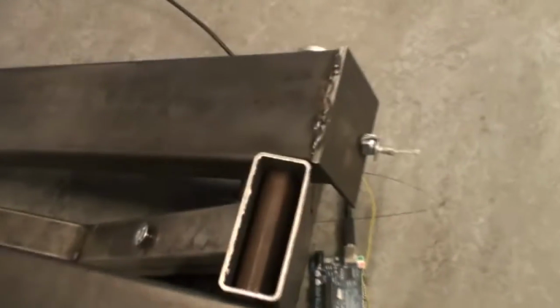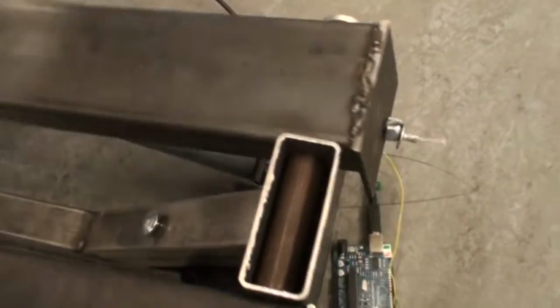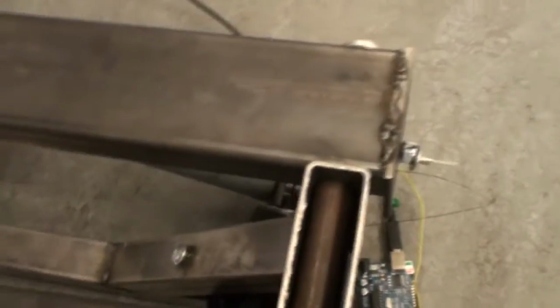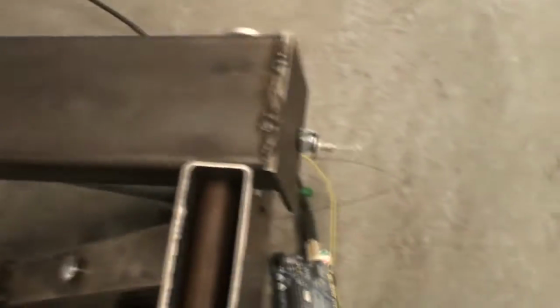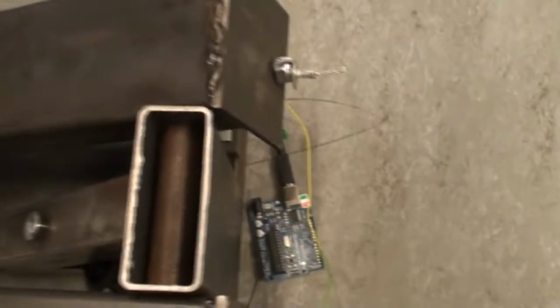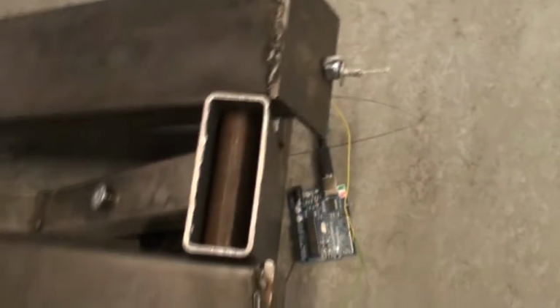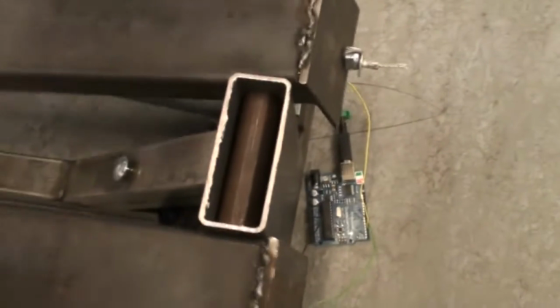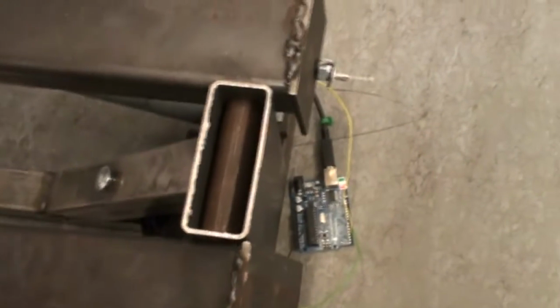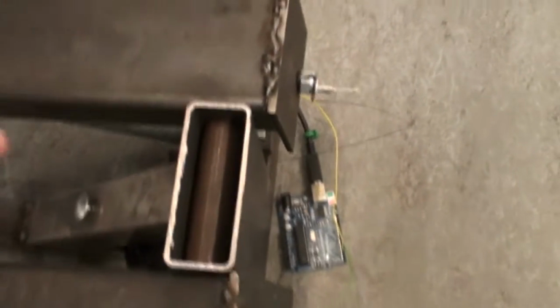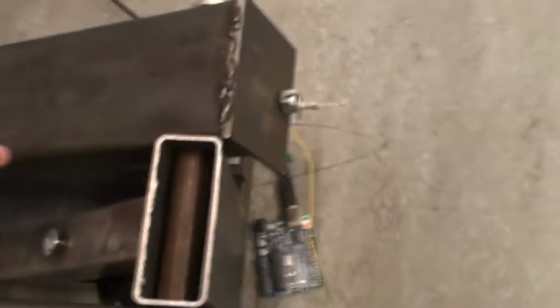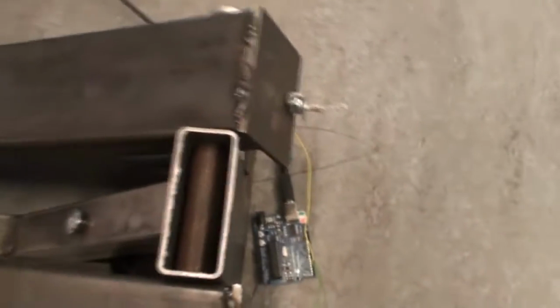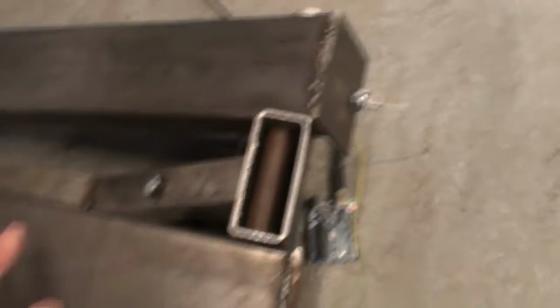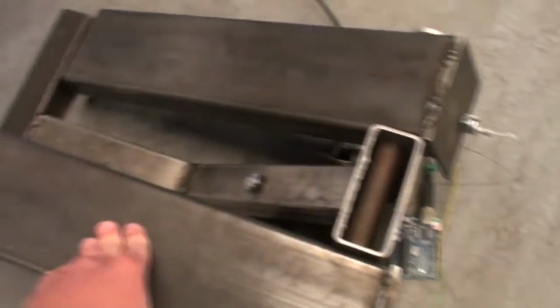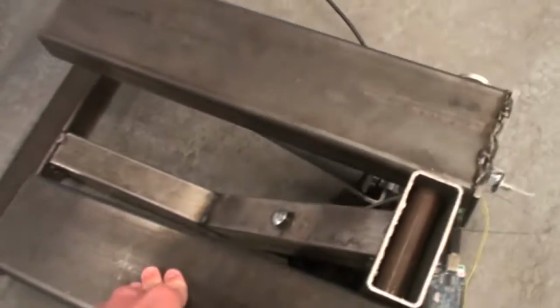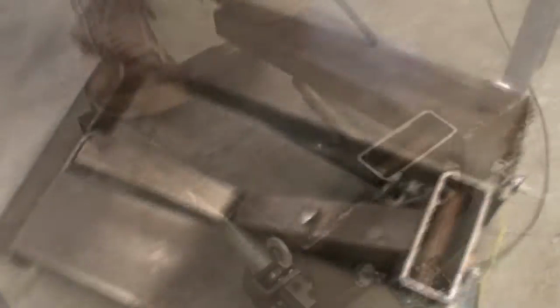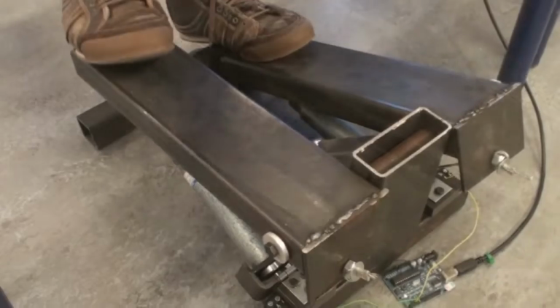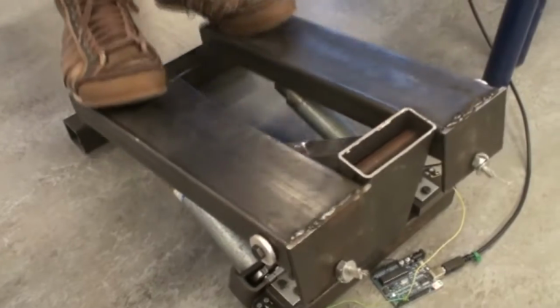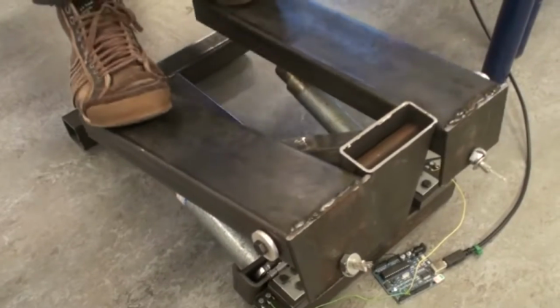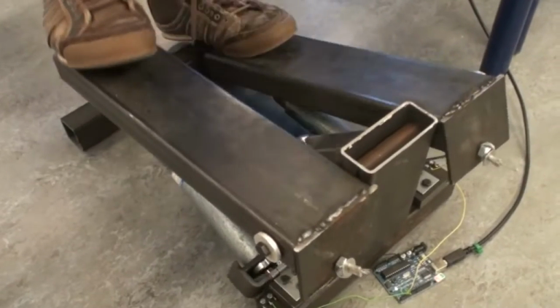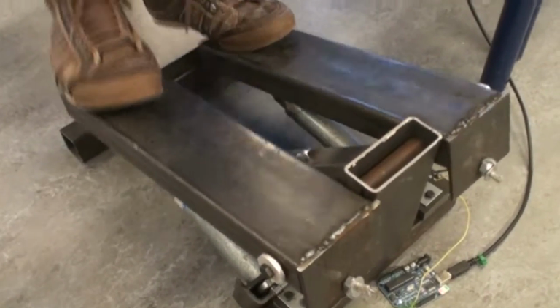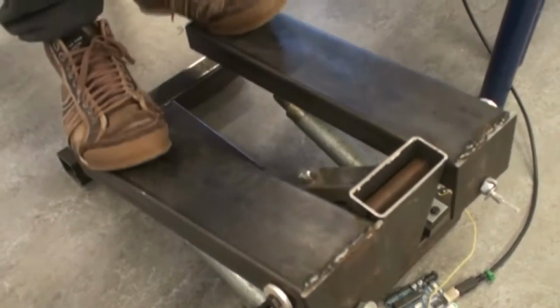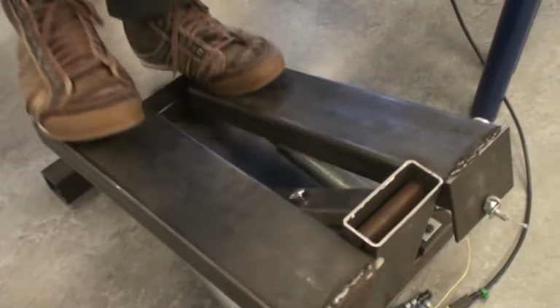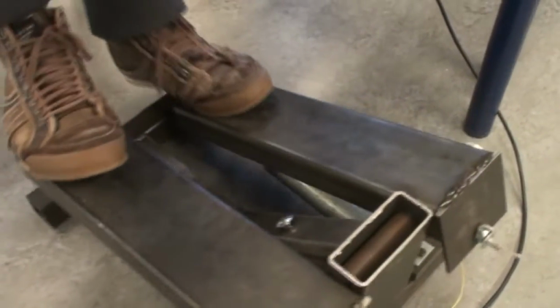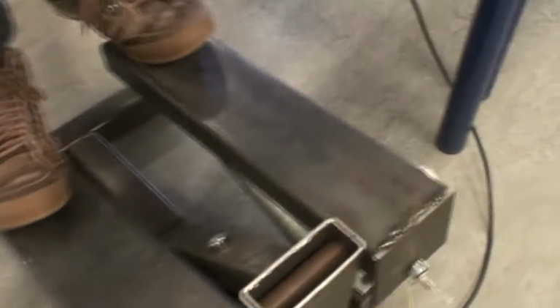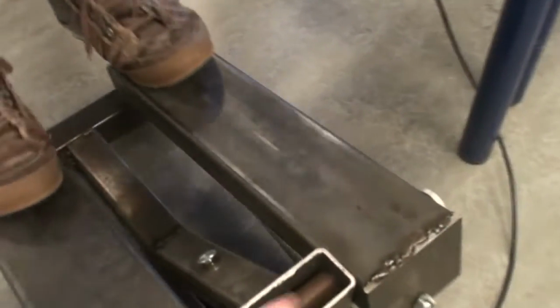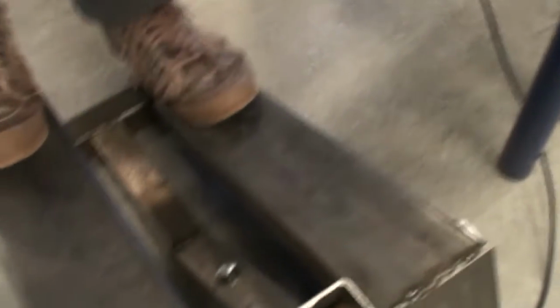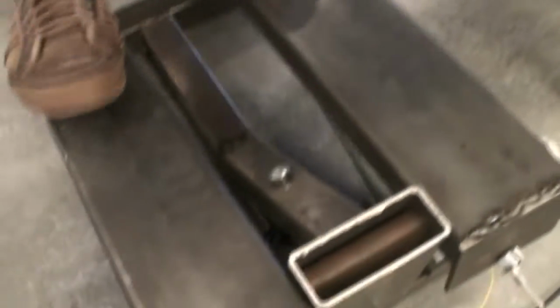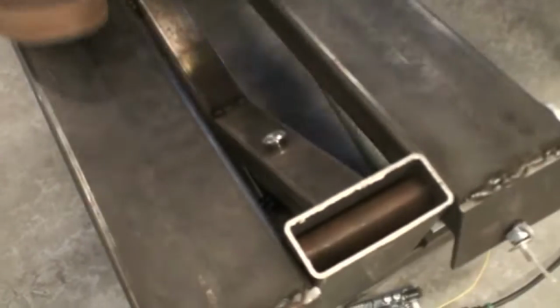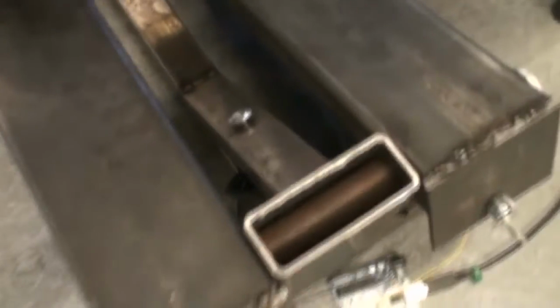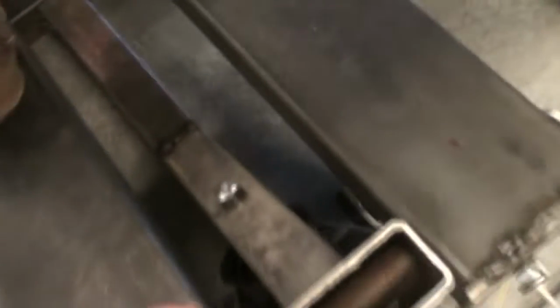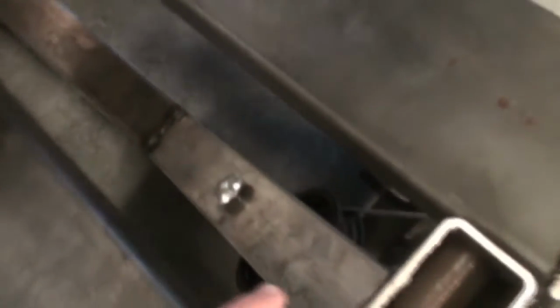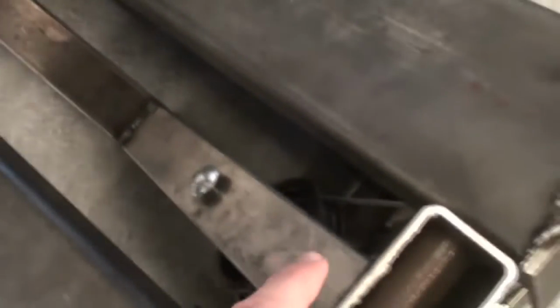So pressing on these will make you walk inside of, for example, Counter-Strike. The step machine works by having these two pads connected using a wire inside here.